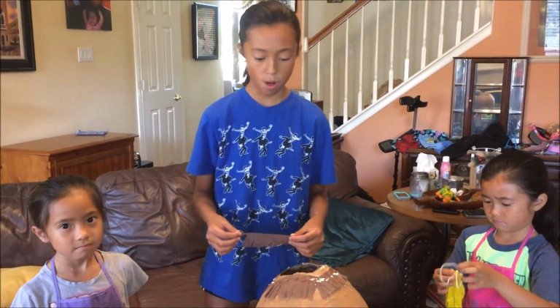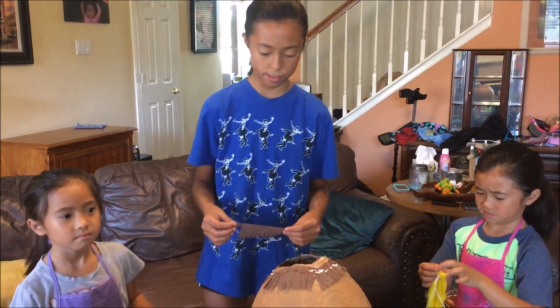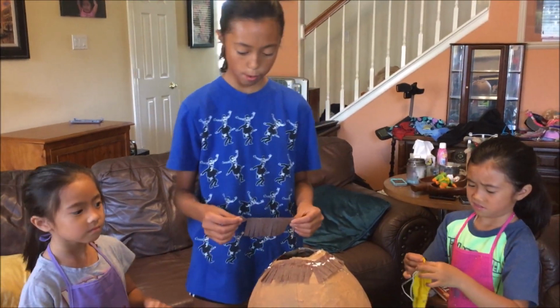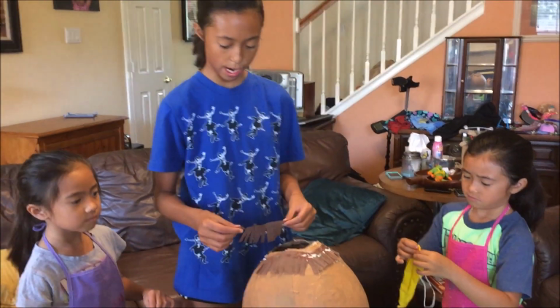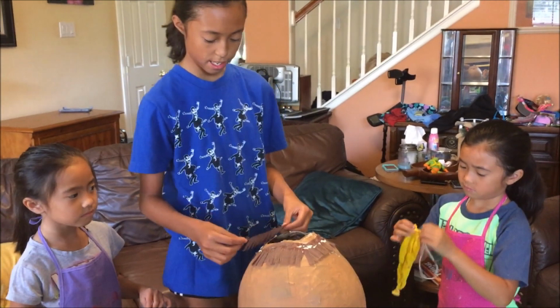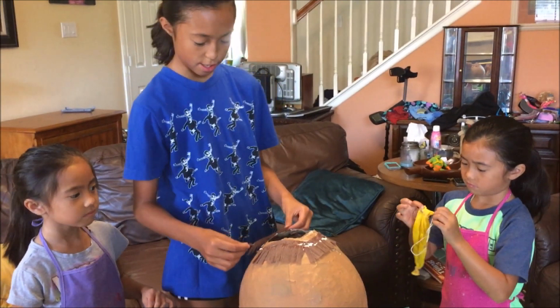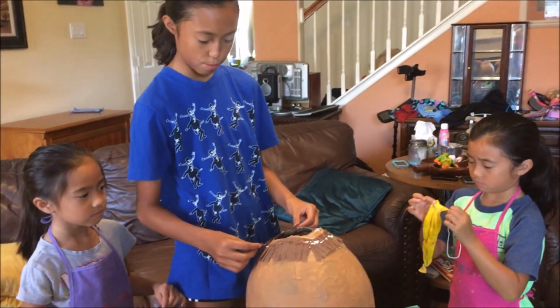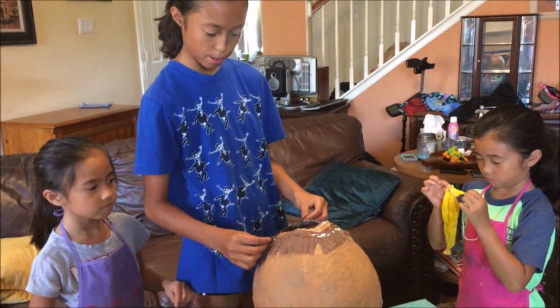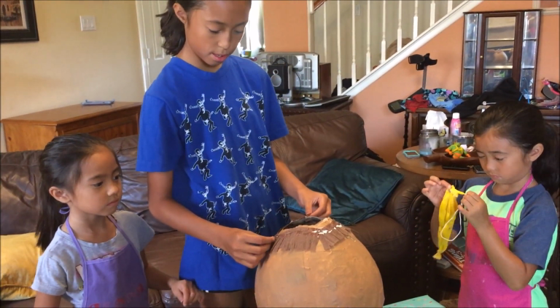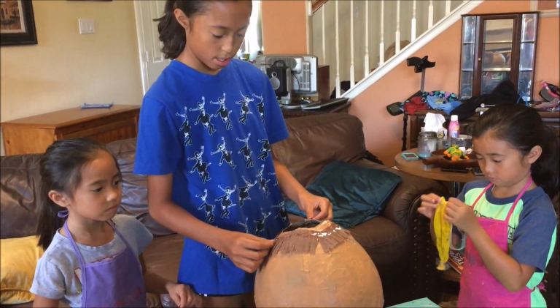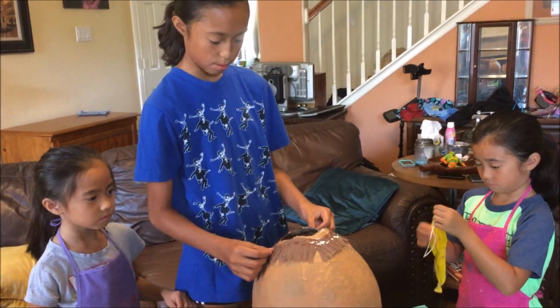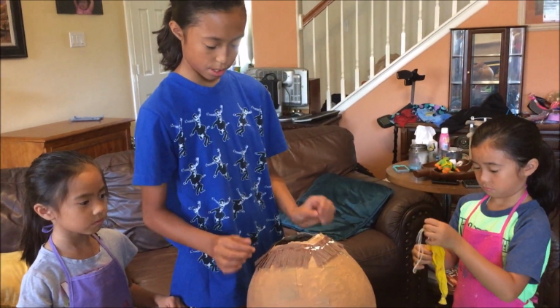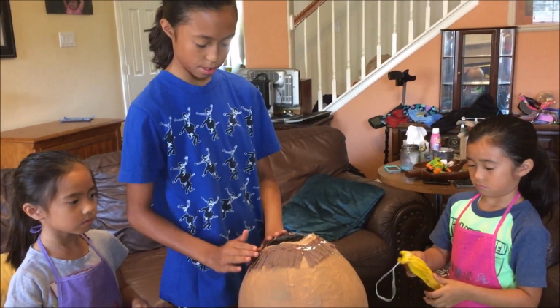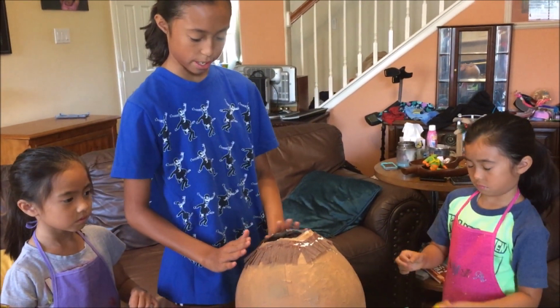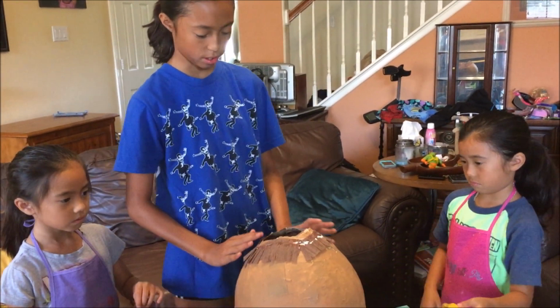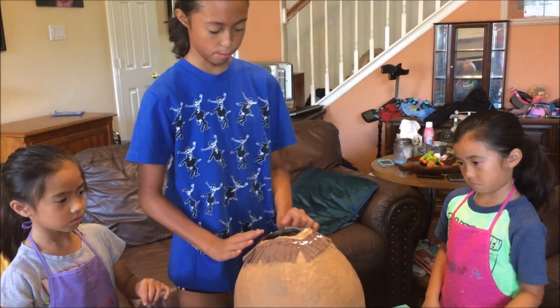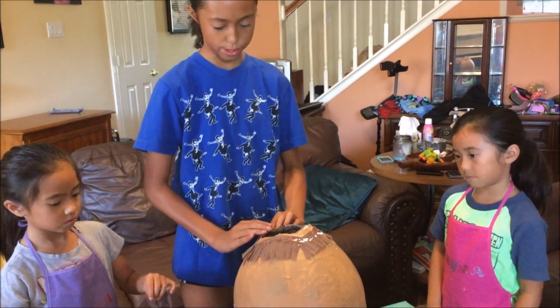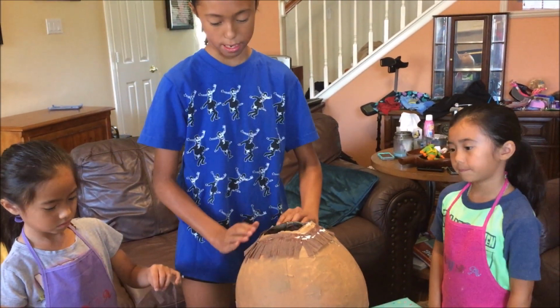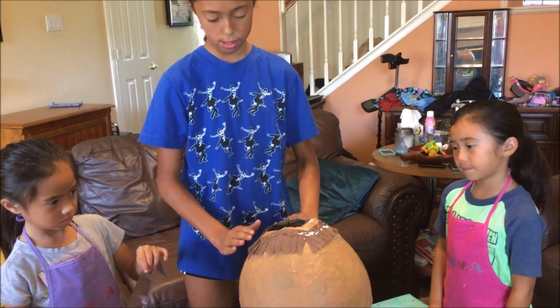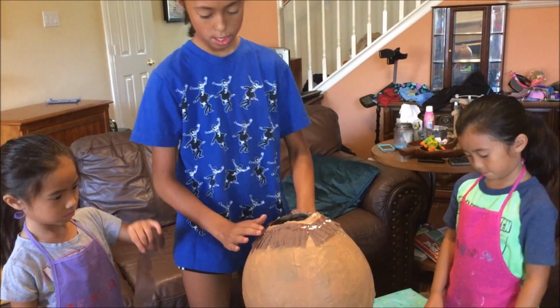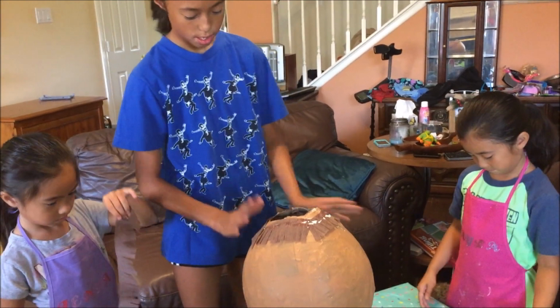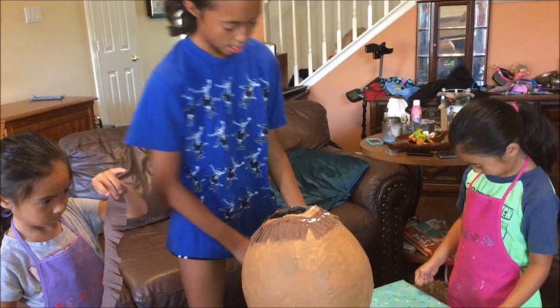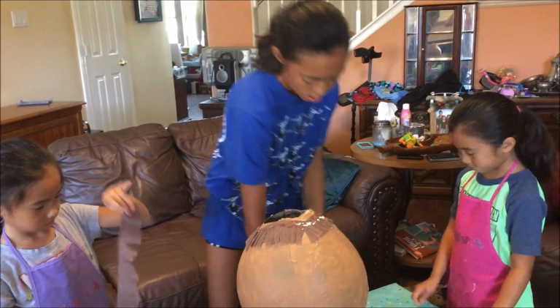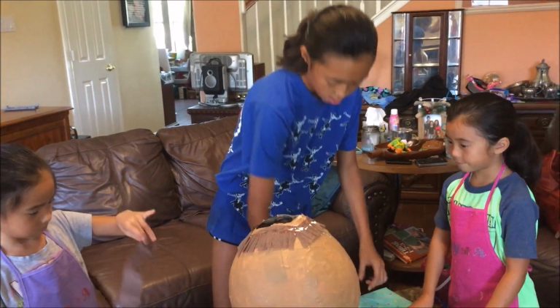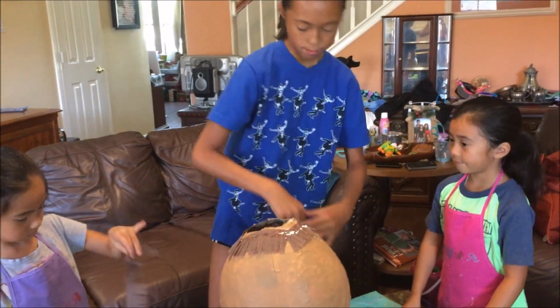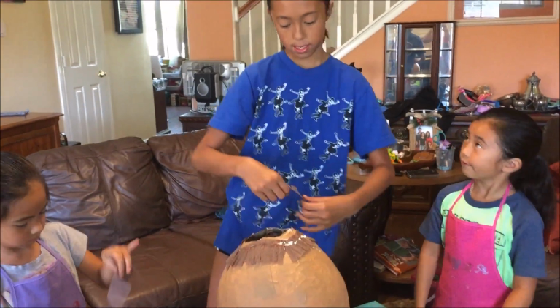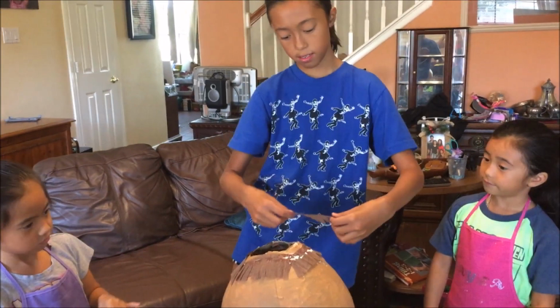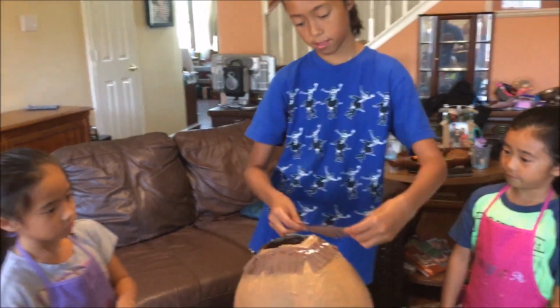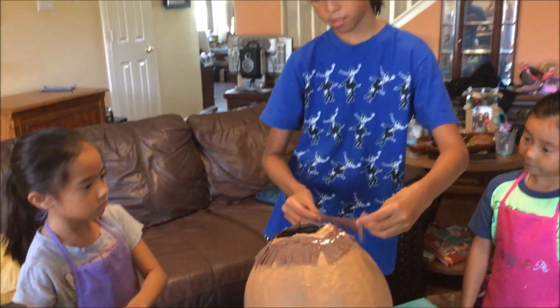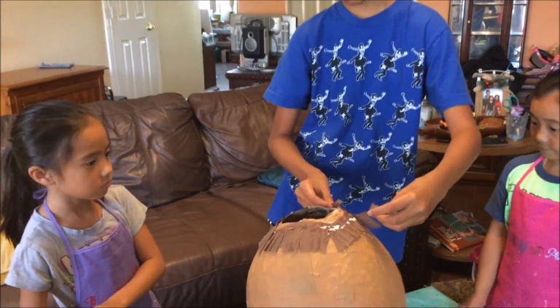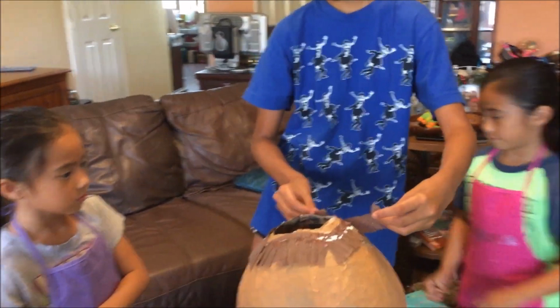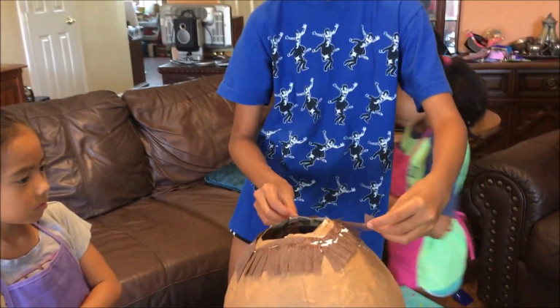You can see all of it. Okay, so now we are adding the tissue paper. We're just using regular glue, and we're pouring it around the side, and then we just lay it around this big hole.